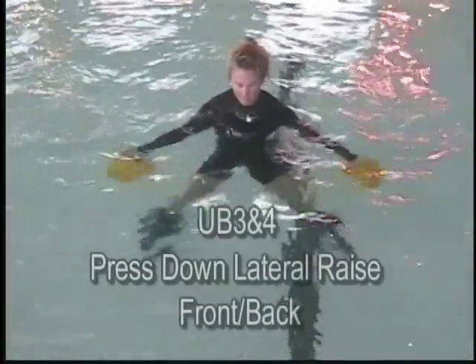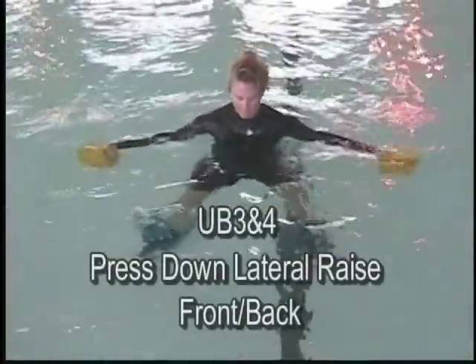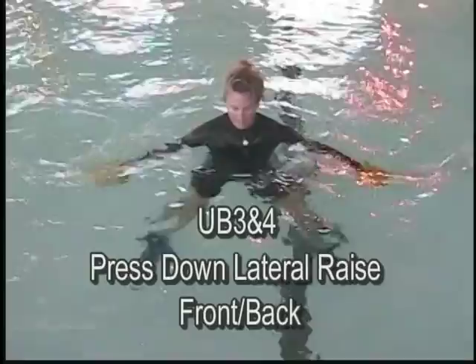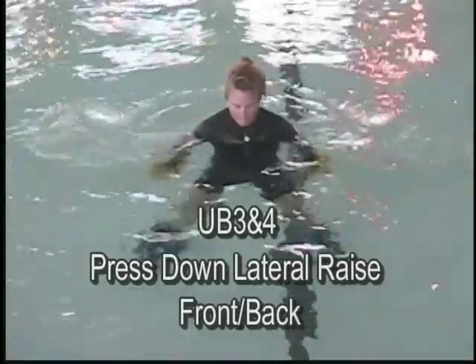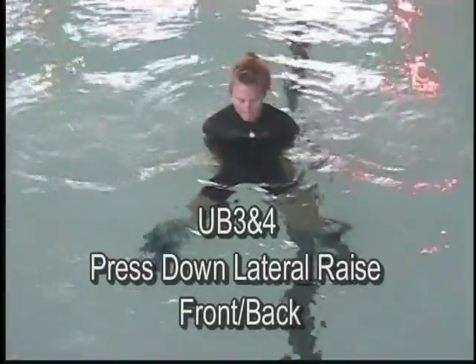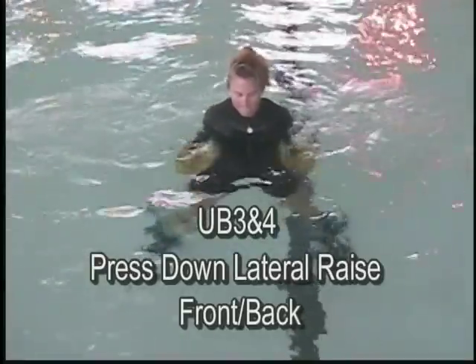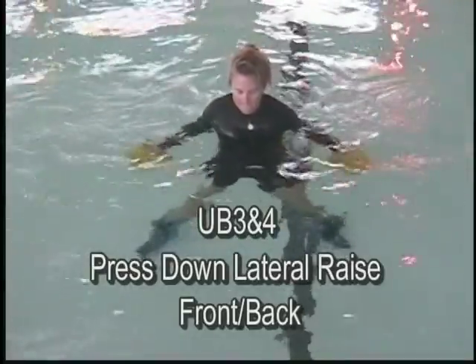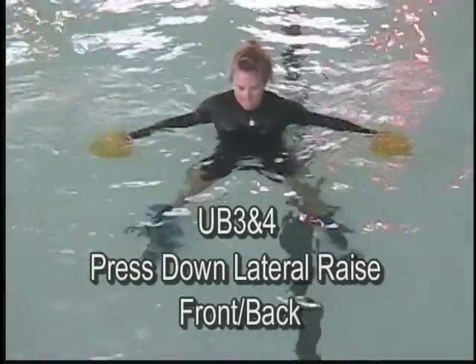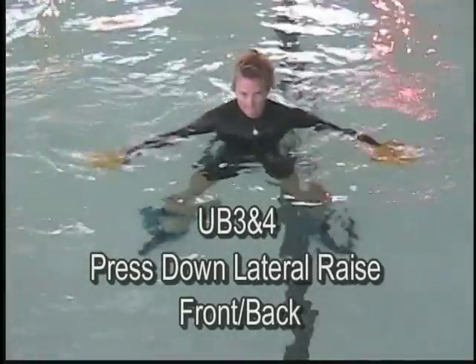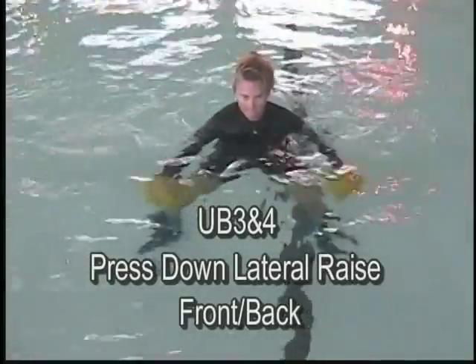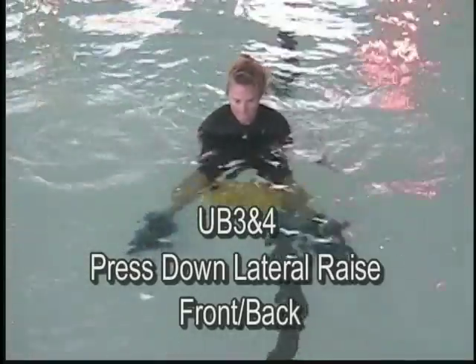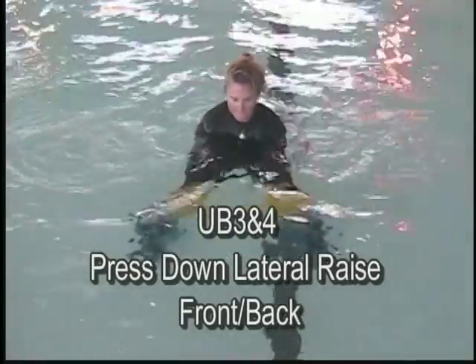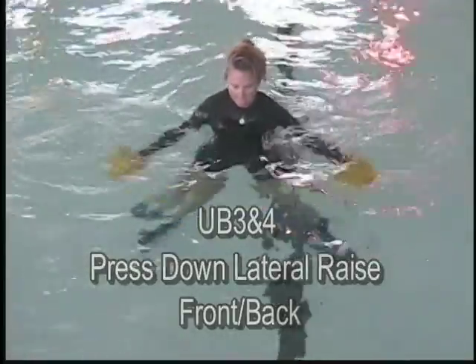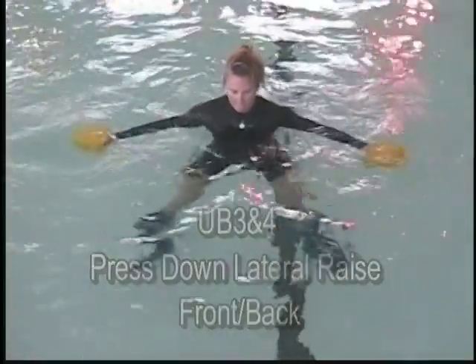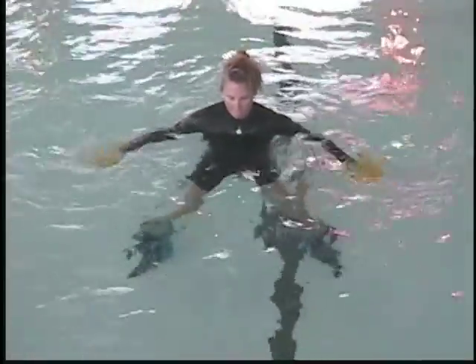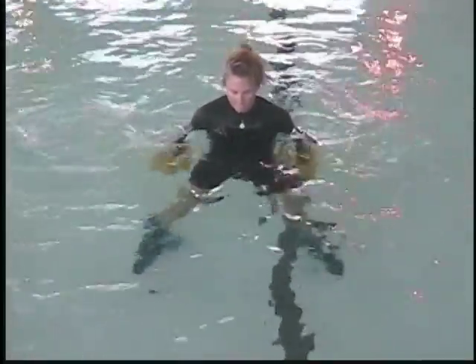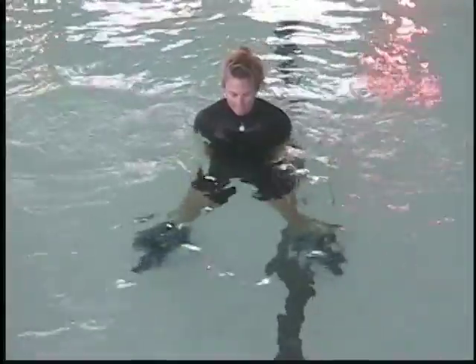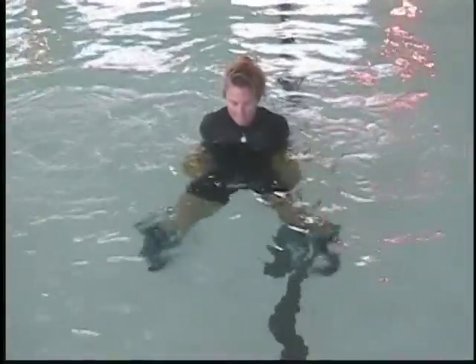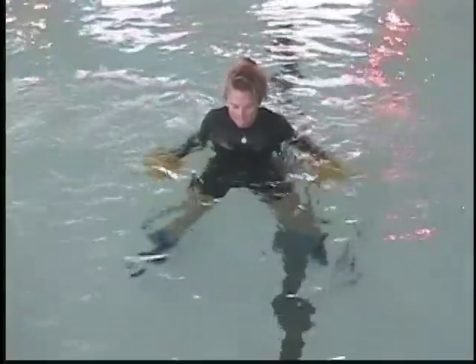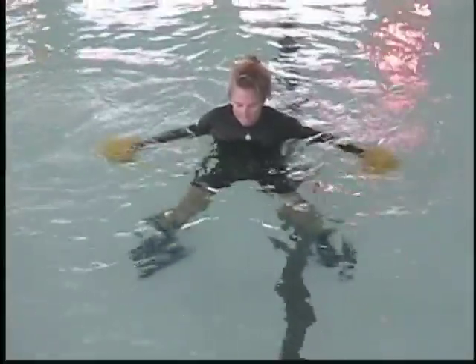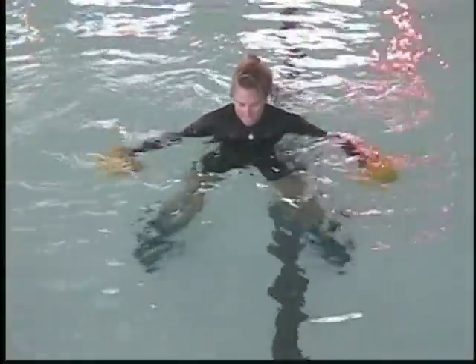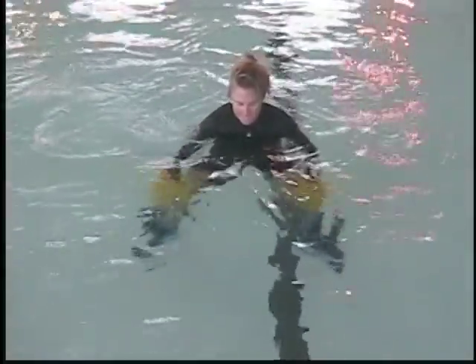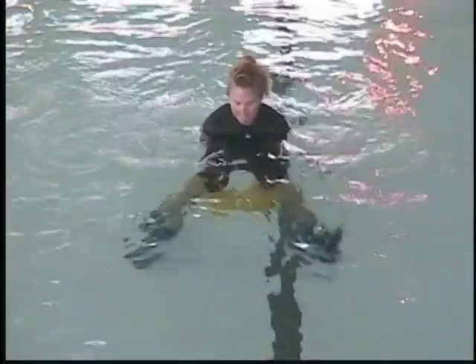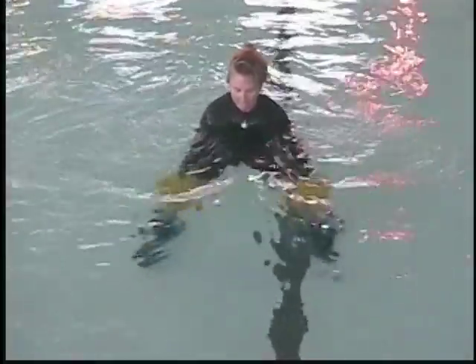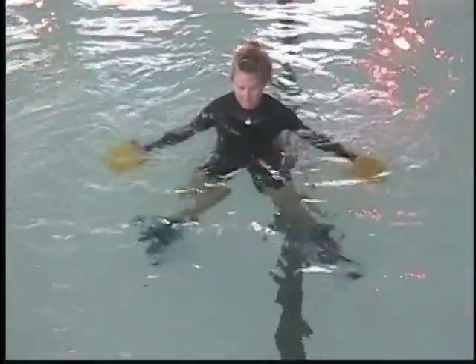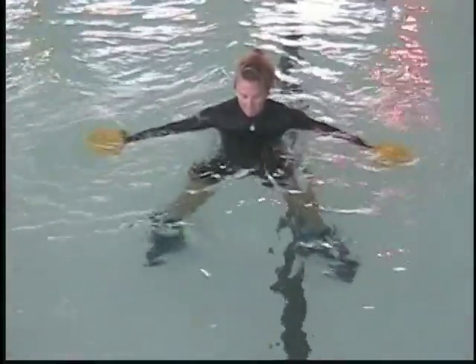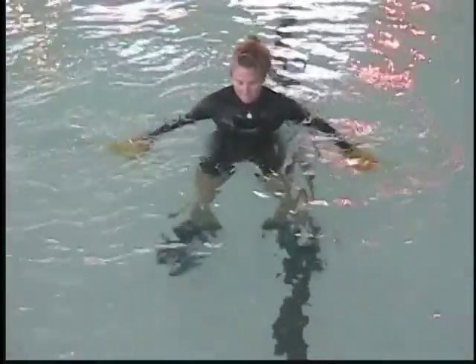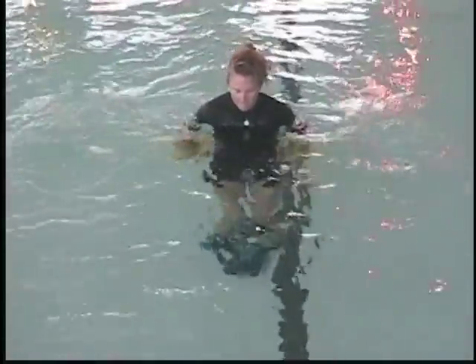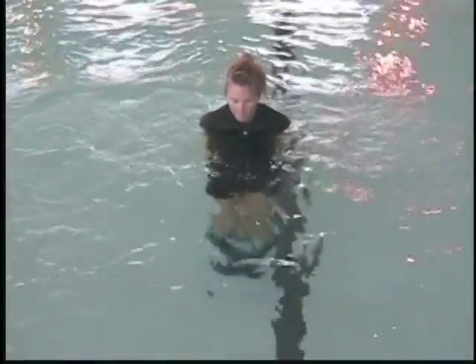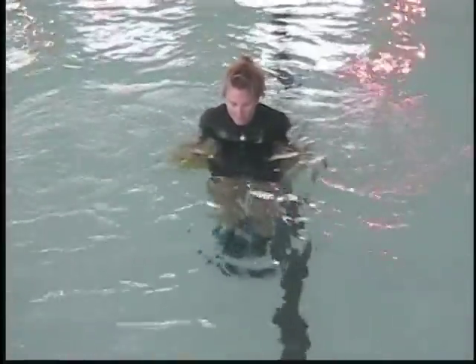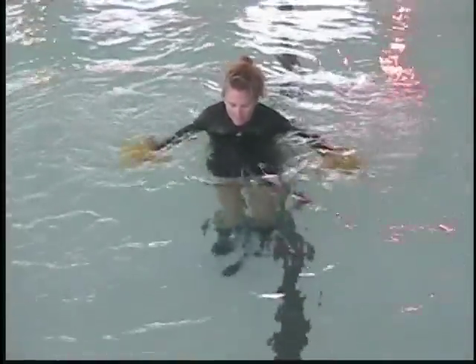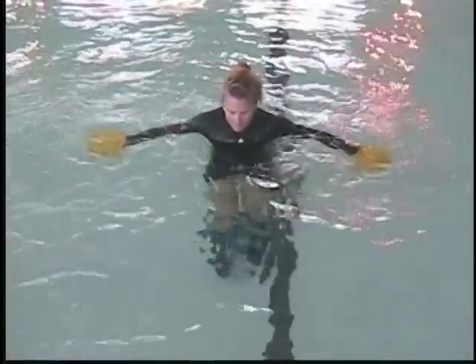Lateral raise — press down. Legs start apart and move together. Press down front and press down back.